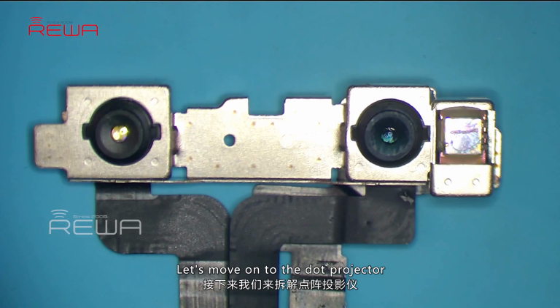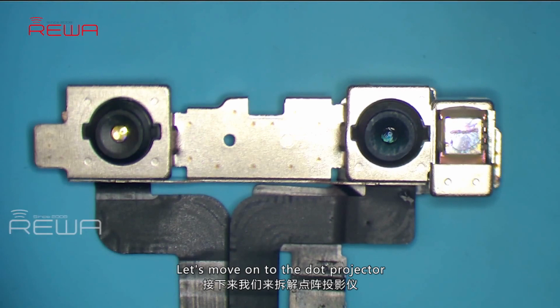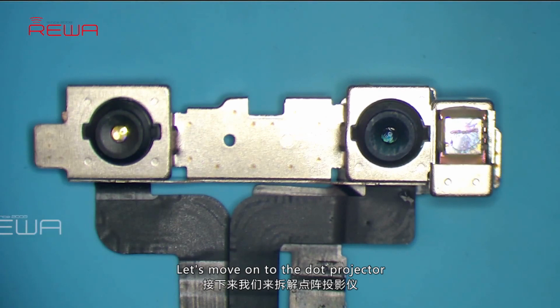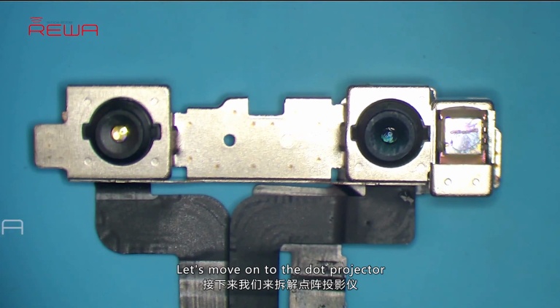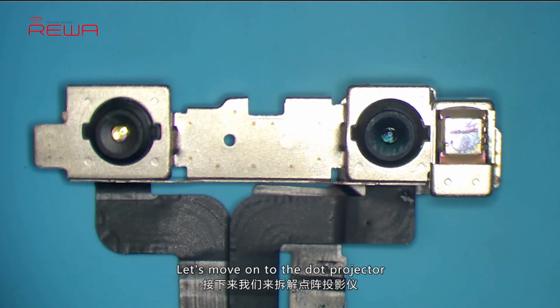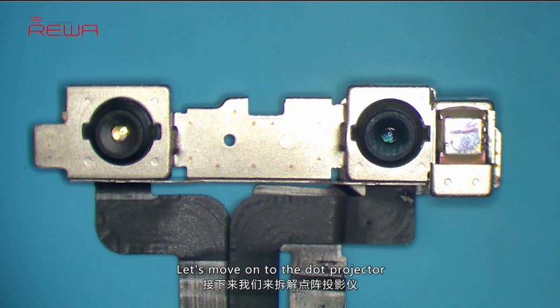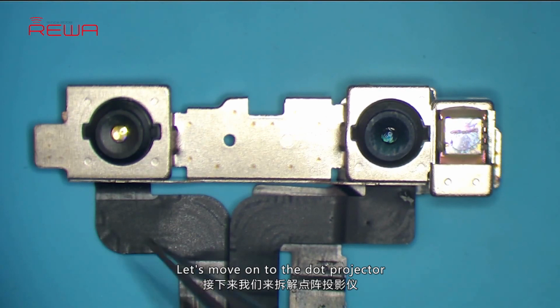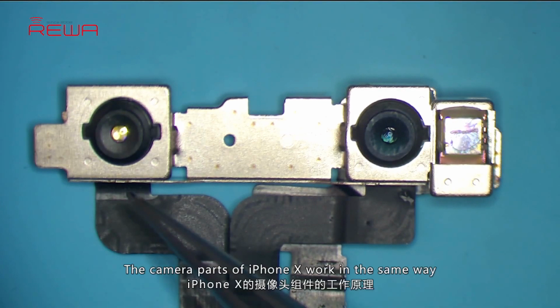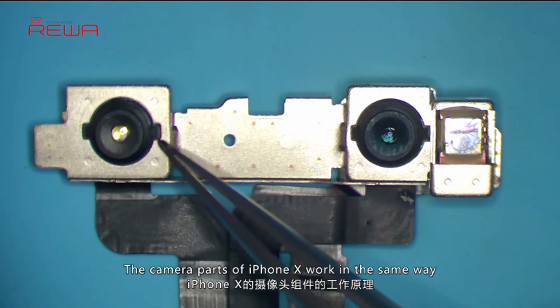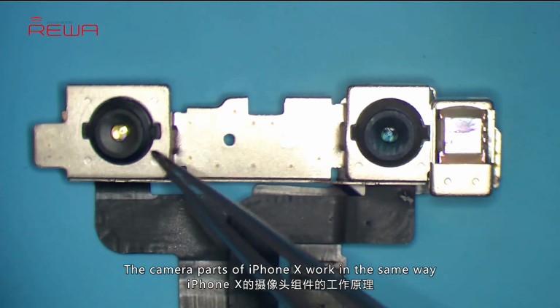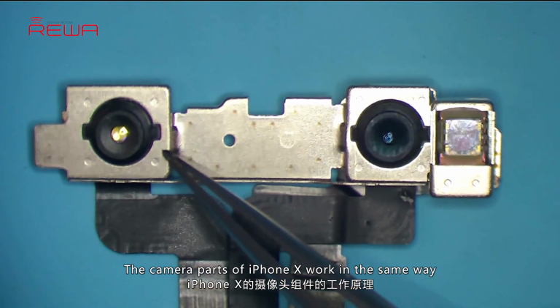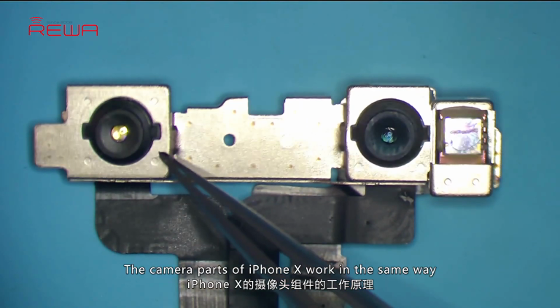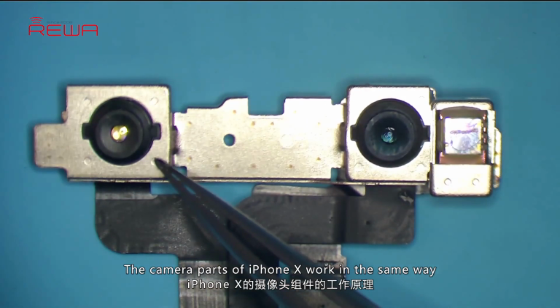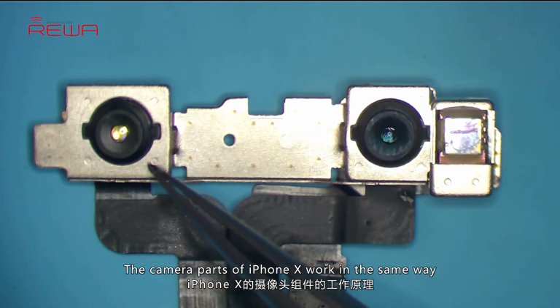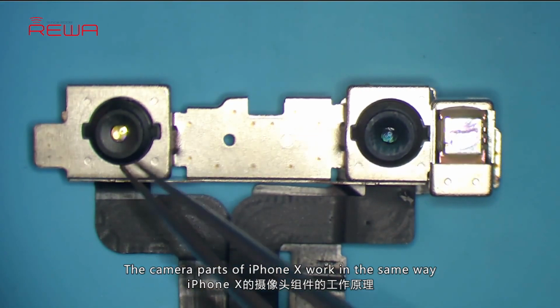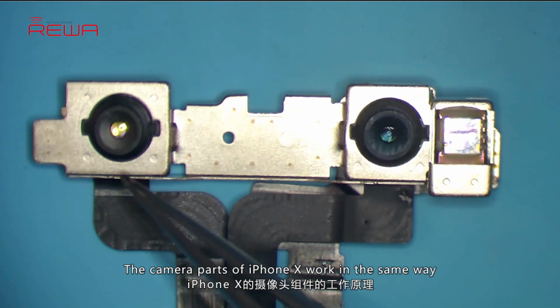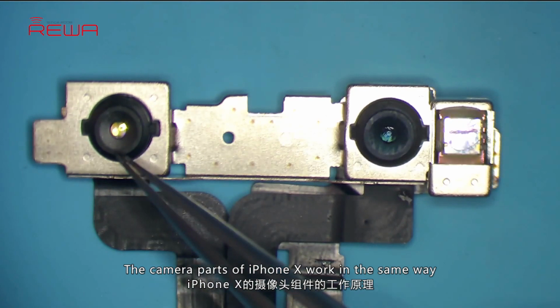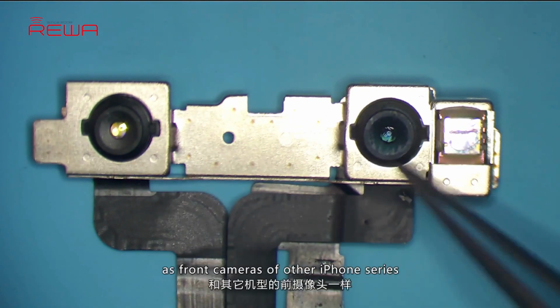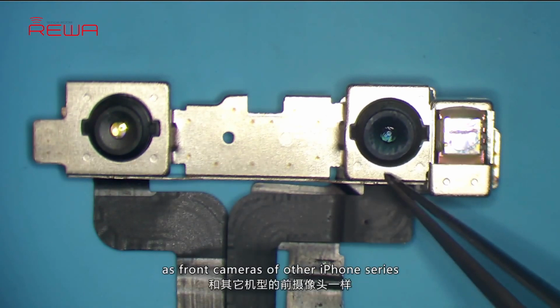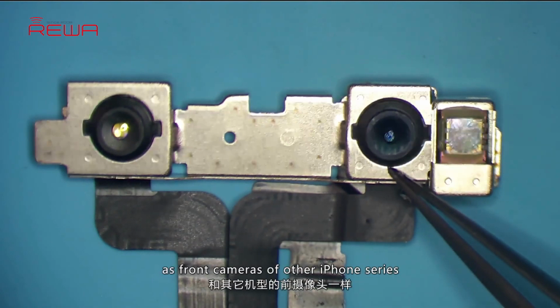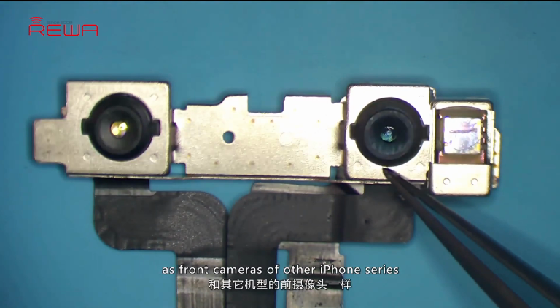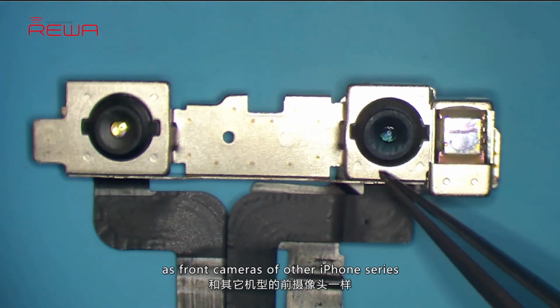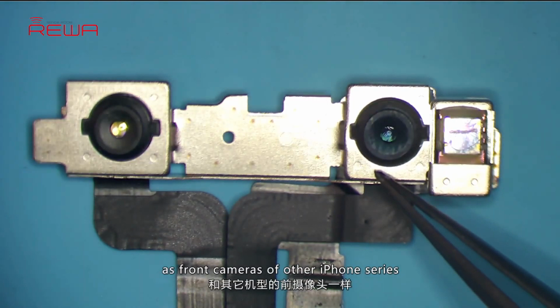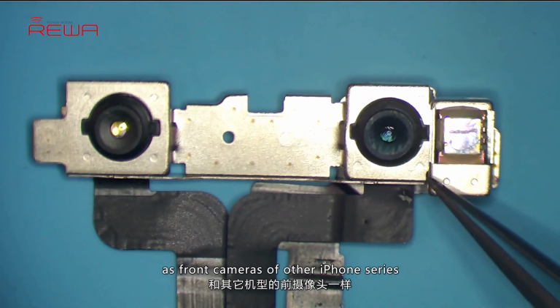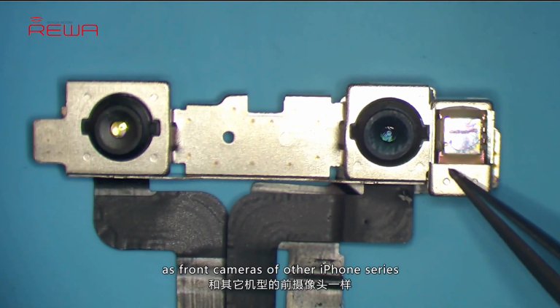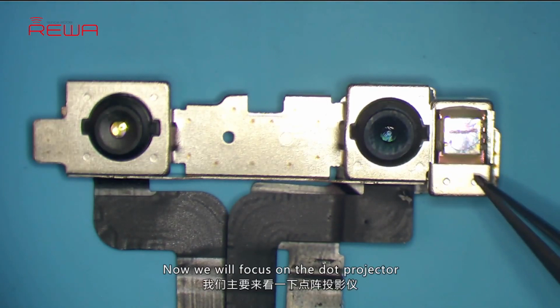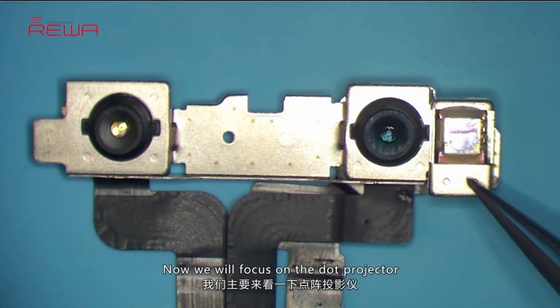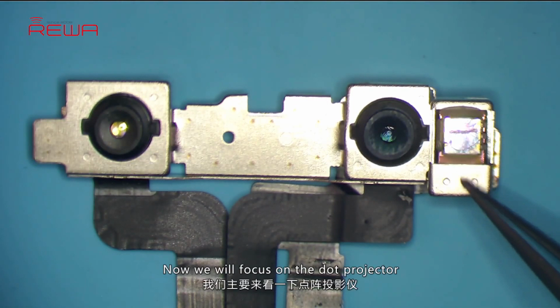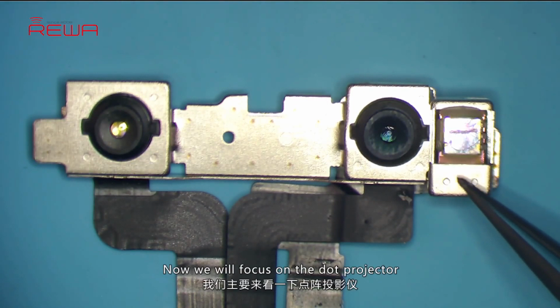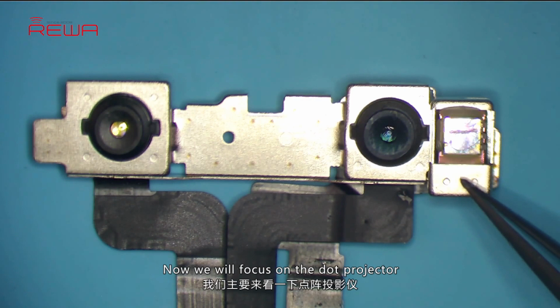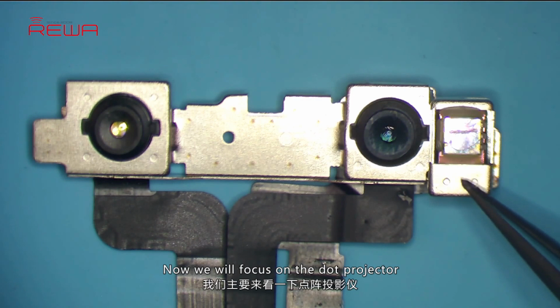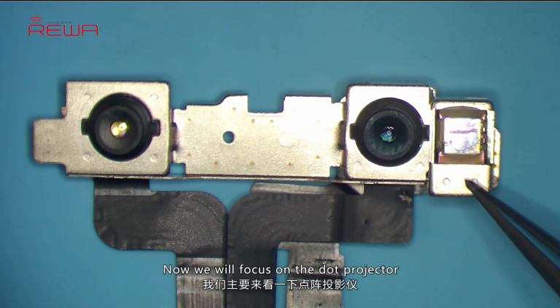Let's move on to the dot projector. The camera parts of iPhone X work in the same way as front cameras of other iPhone series. Now we will focus on the dot projector.